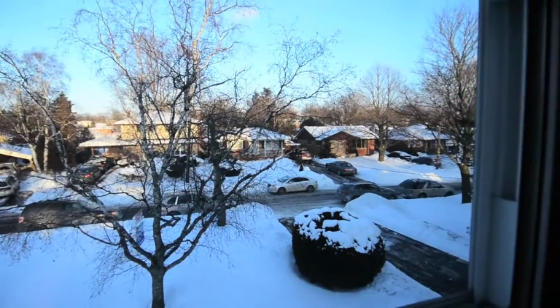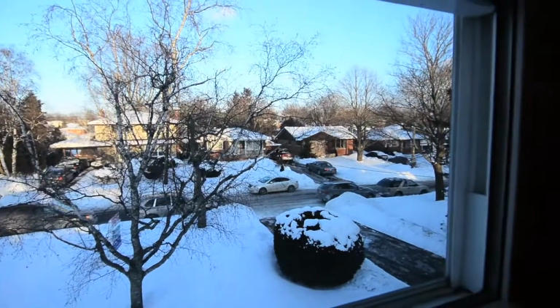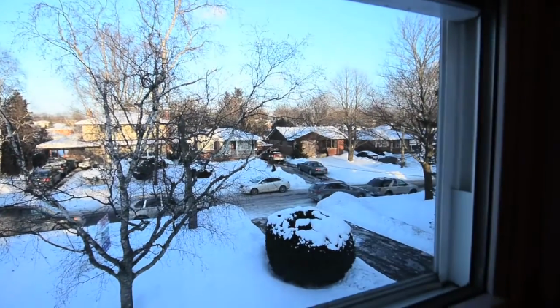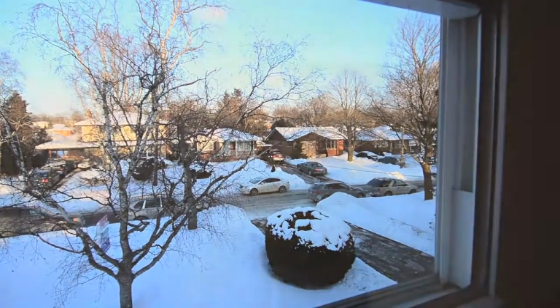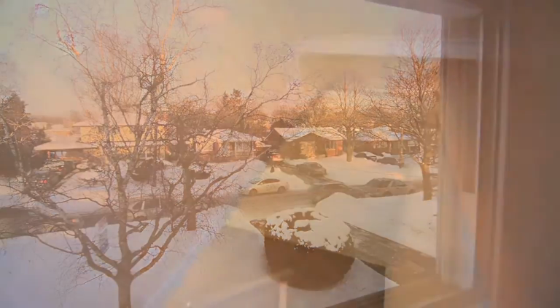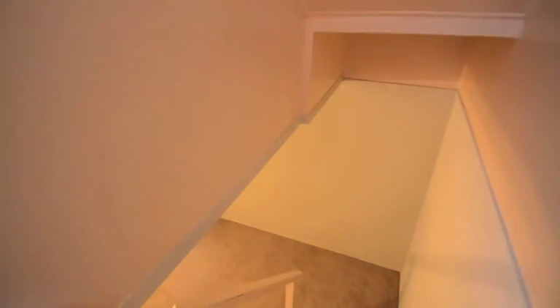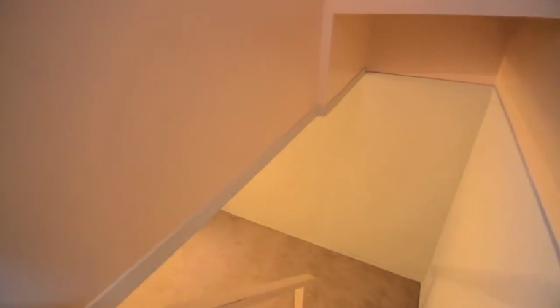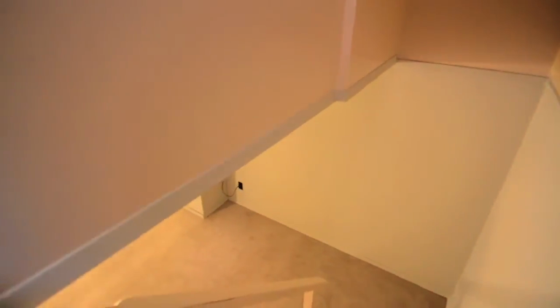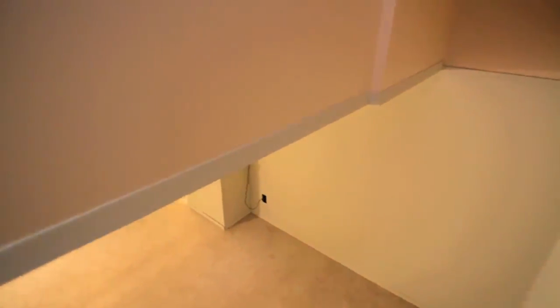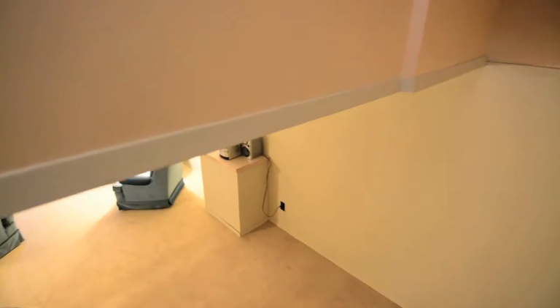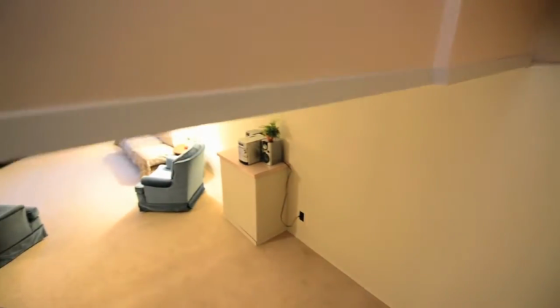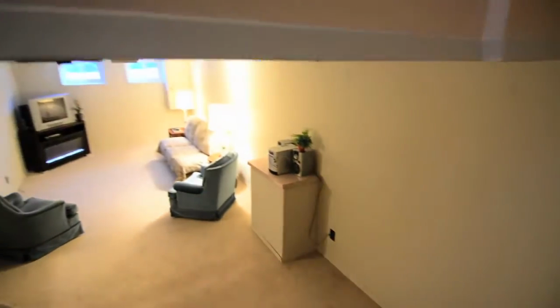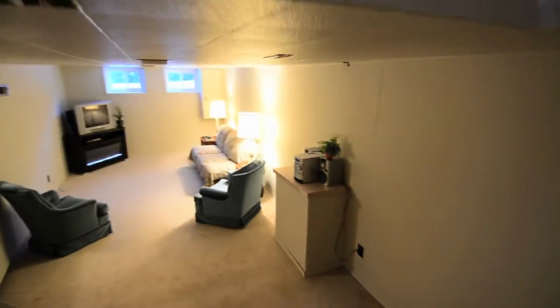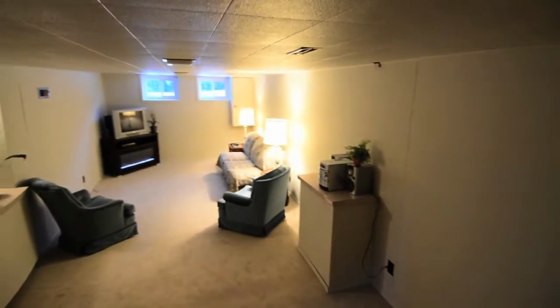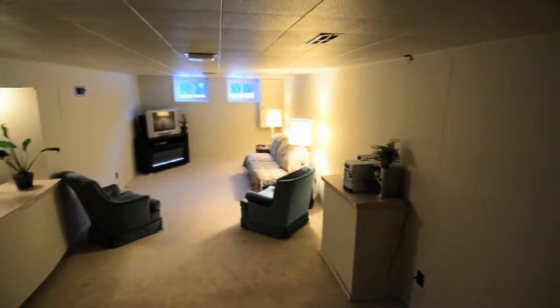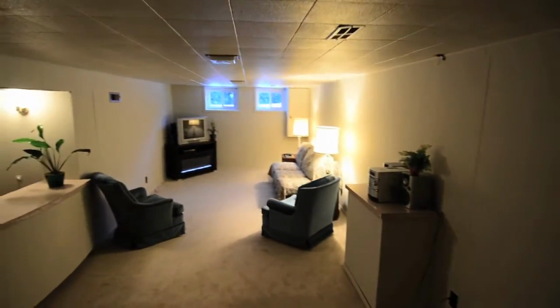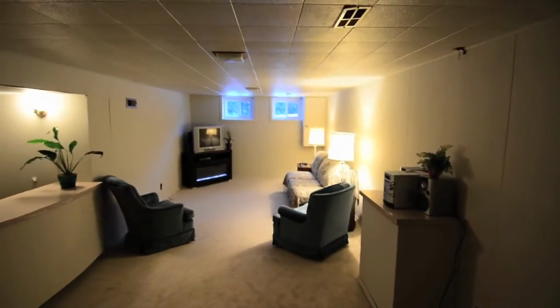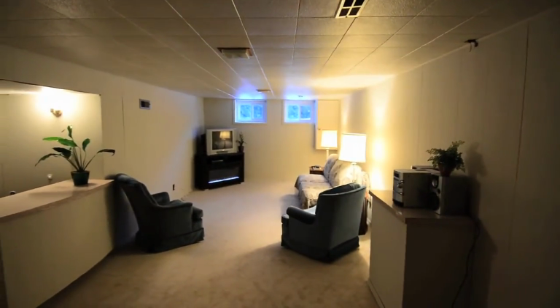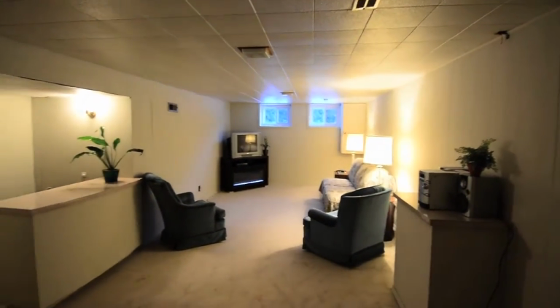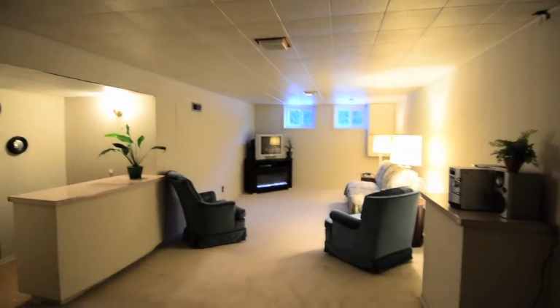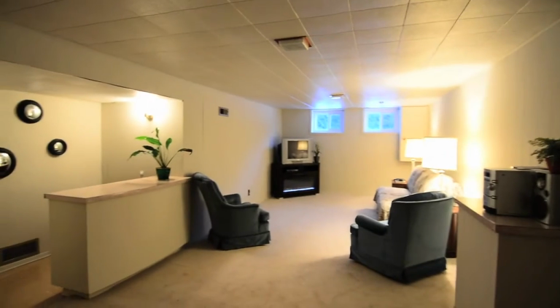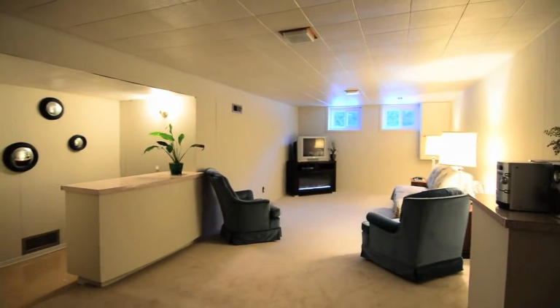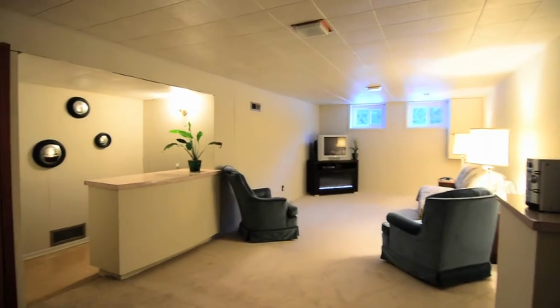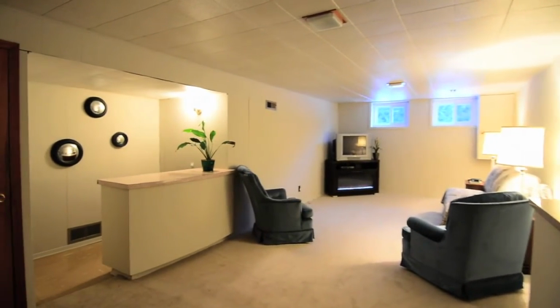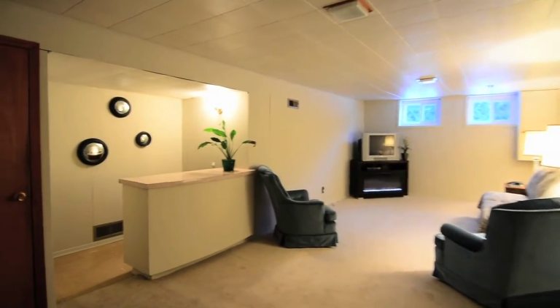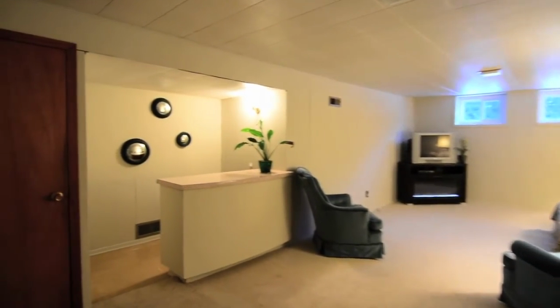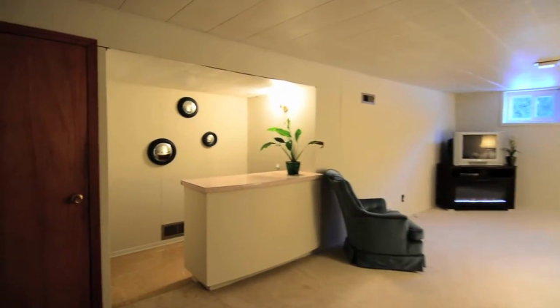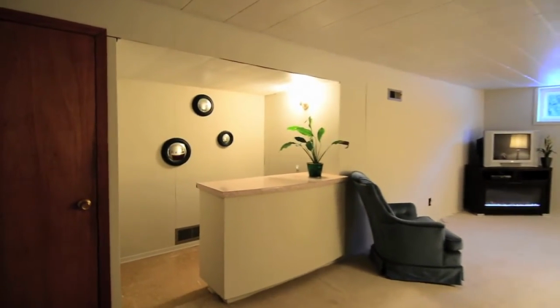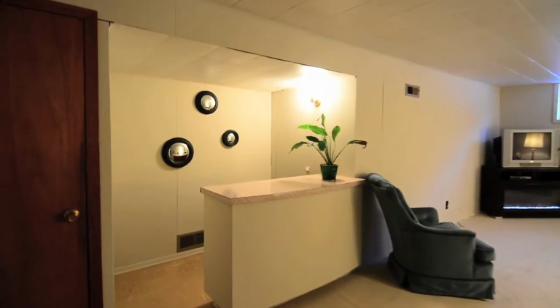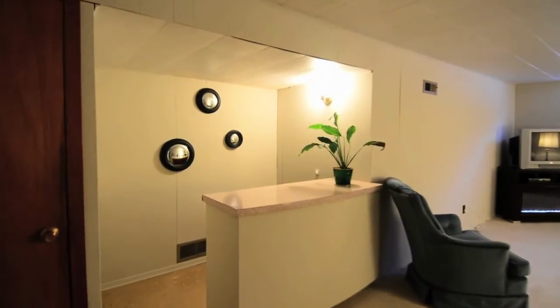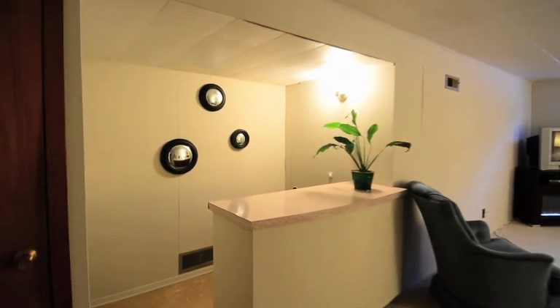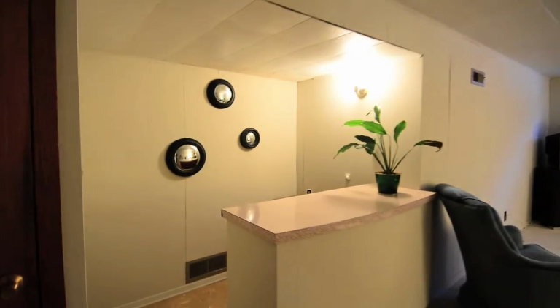The finished basement offers even more living space. Freshly painted in a neutral palette, brand new broadloom adds warmth and comfort. Perfect for entertaining, this family and recreation space has a dry bar and cable rough-in.